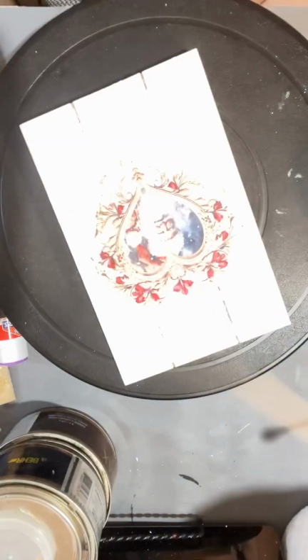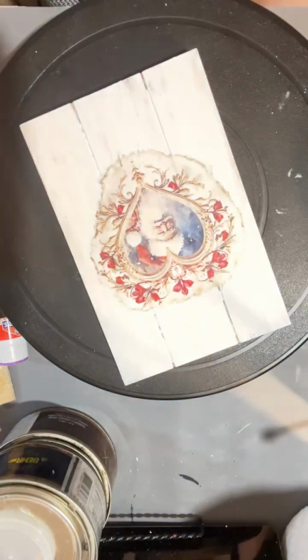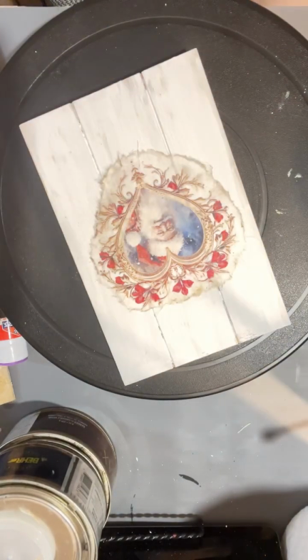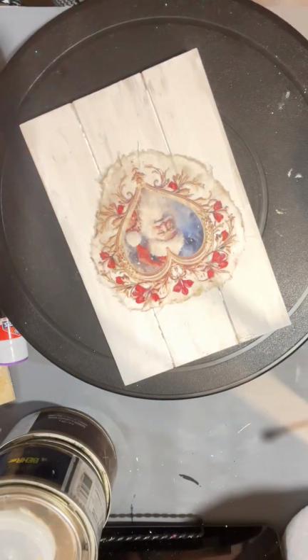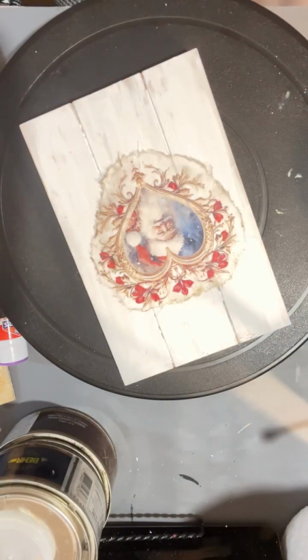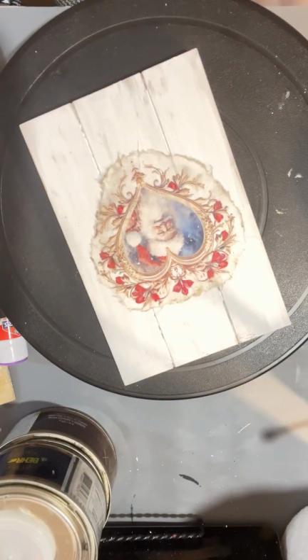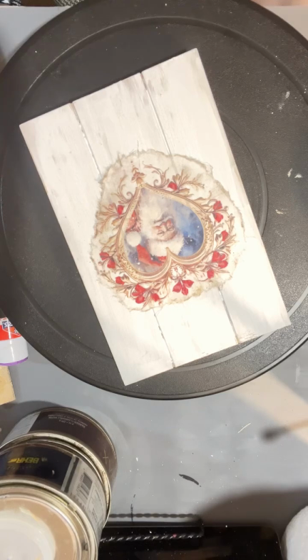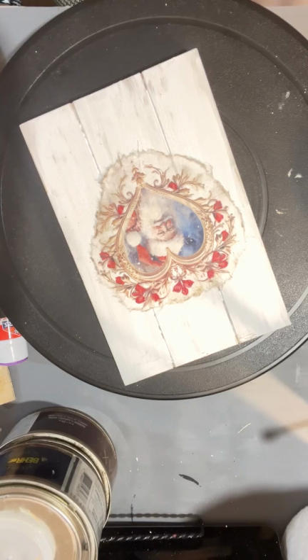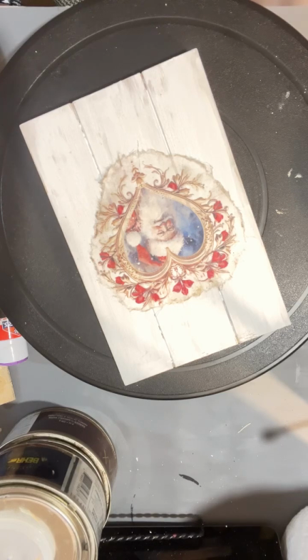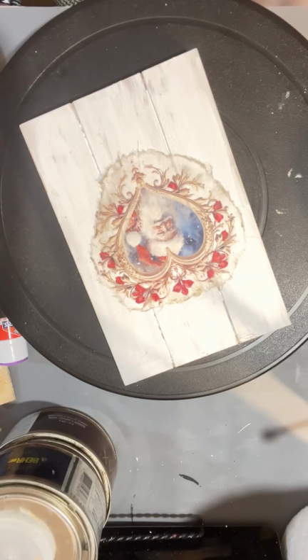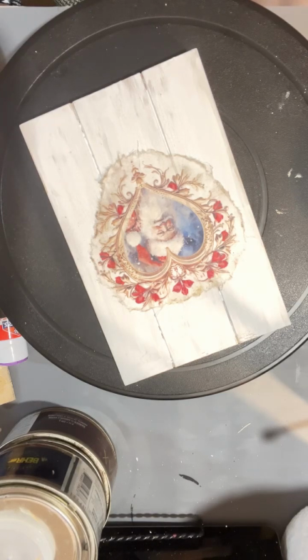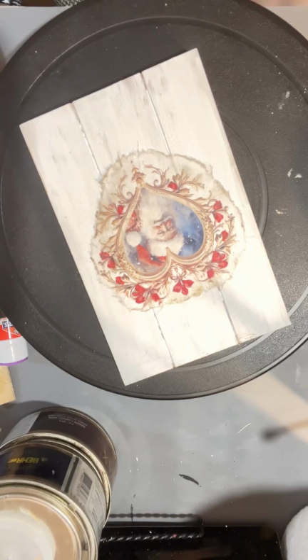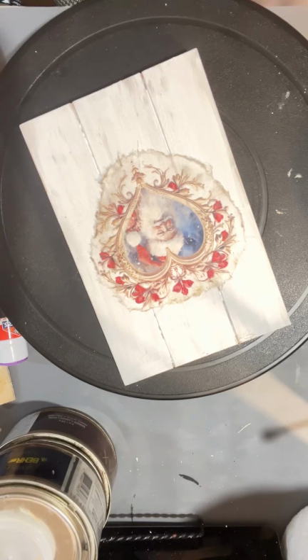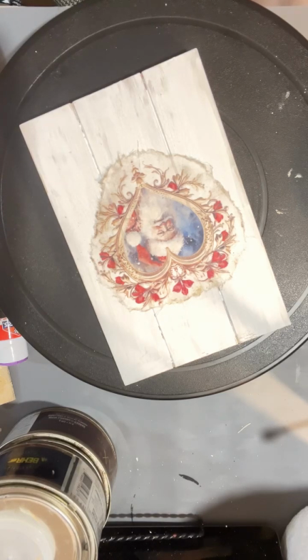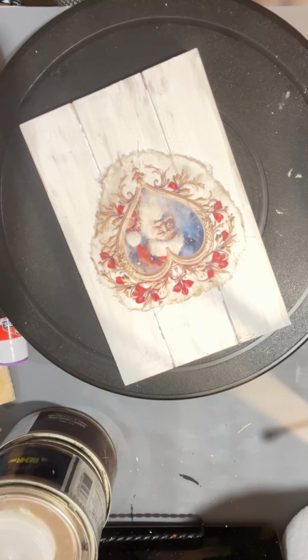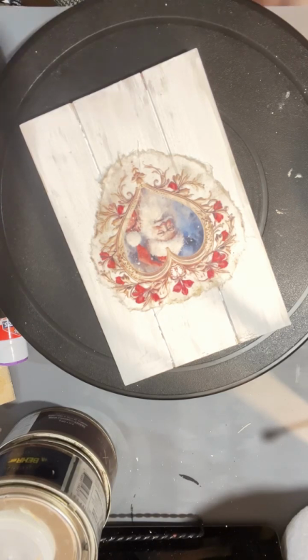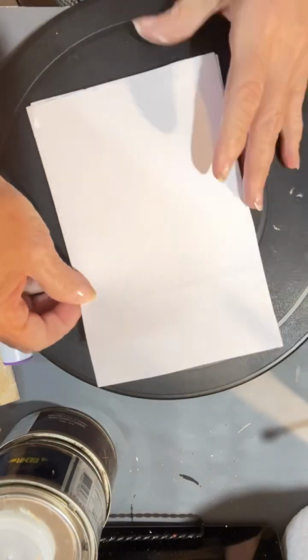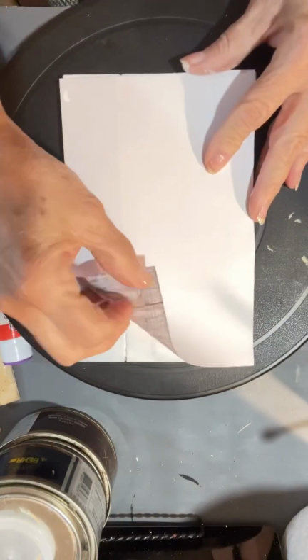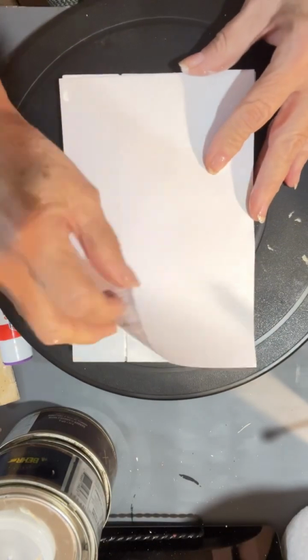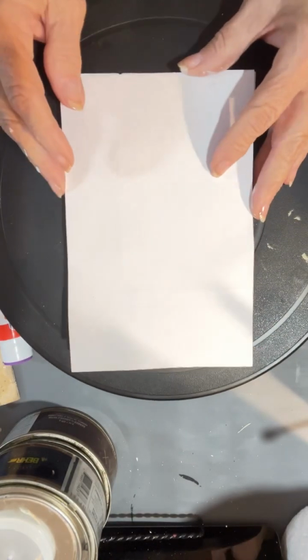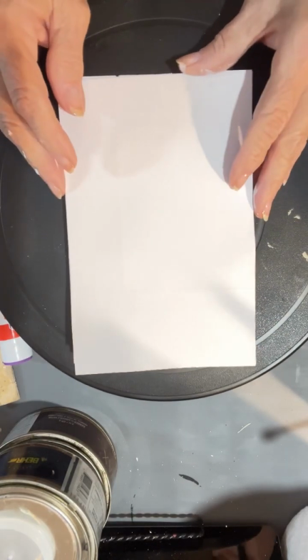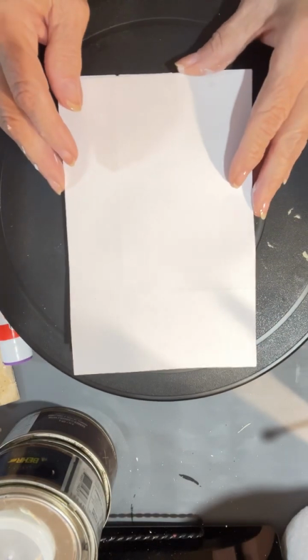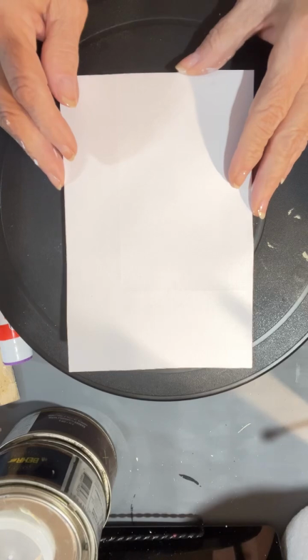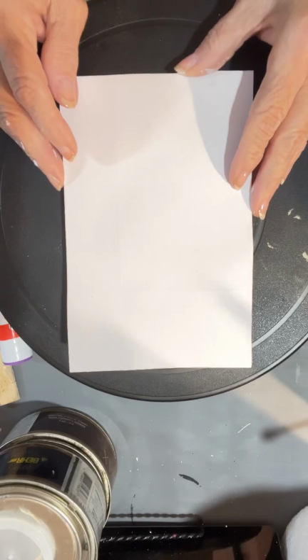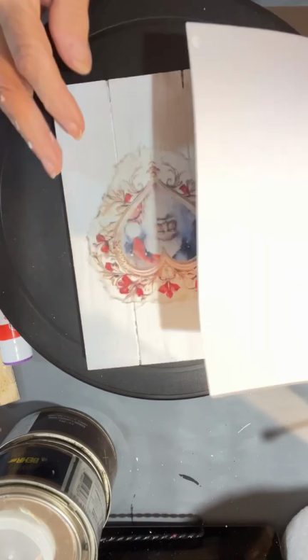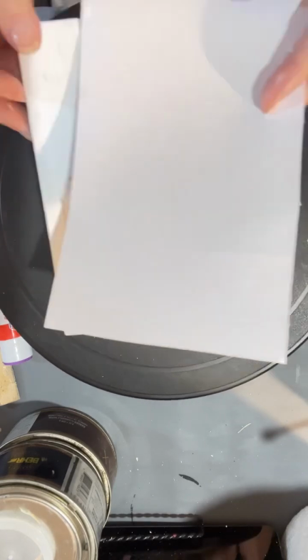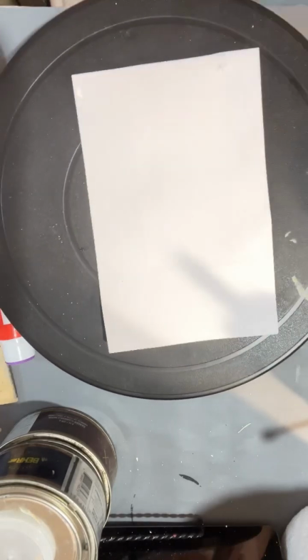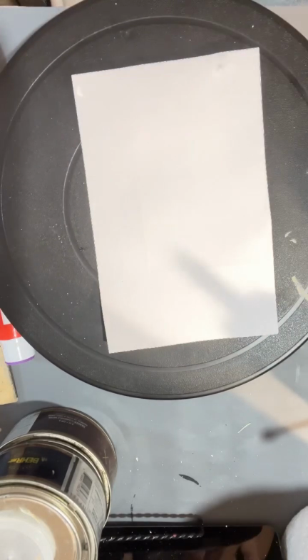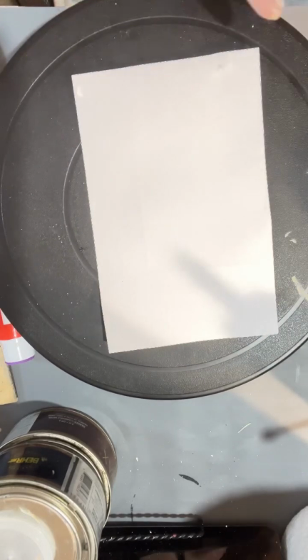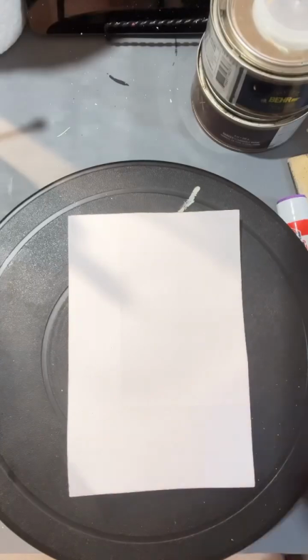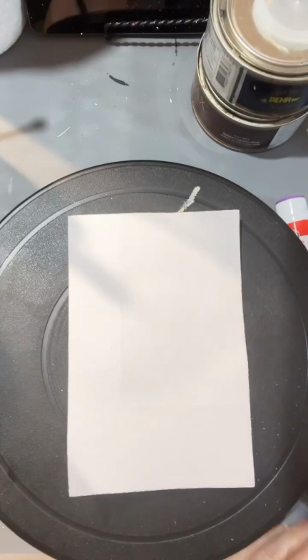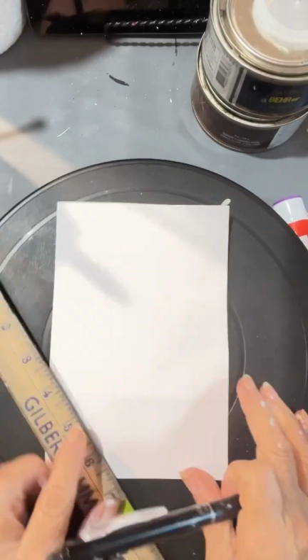And I went ahead and dried it a little bit, smoothed it out. It really did not wrinkle up on me but I was afraid that it might, so I went ahead and smoothed it out with my brayer.